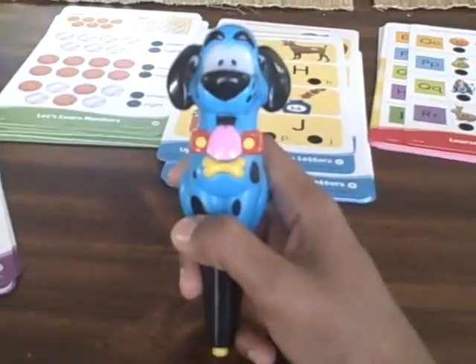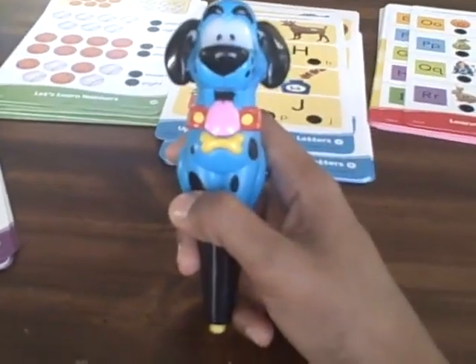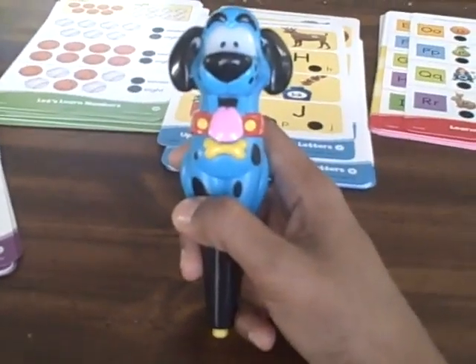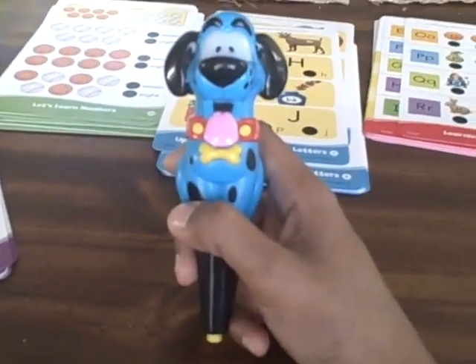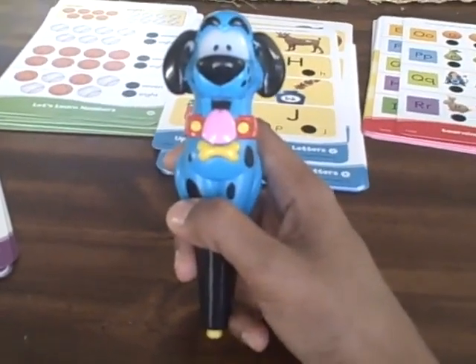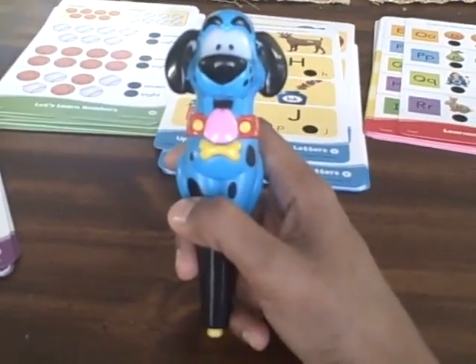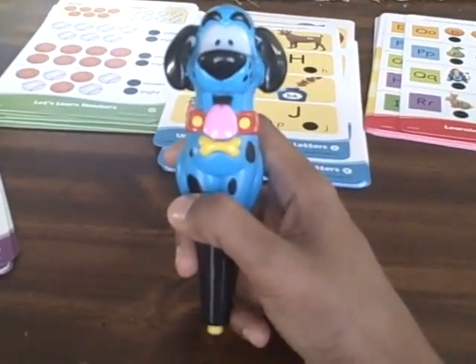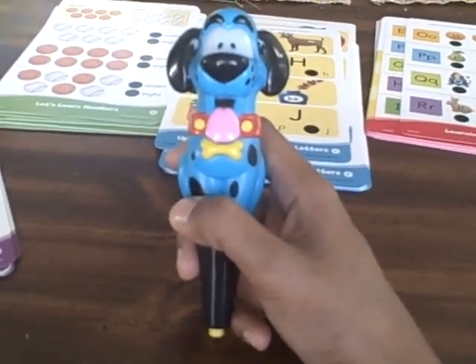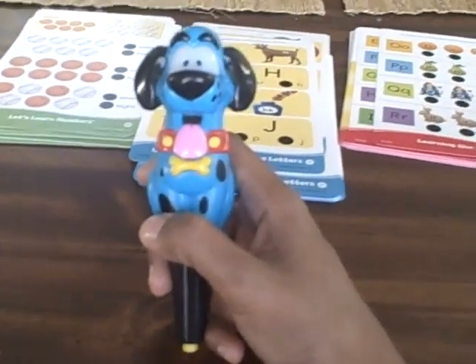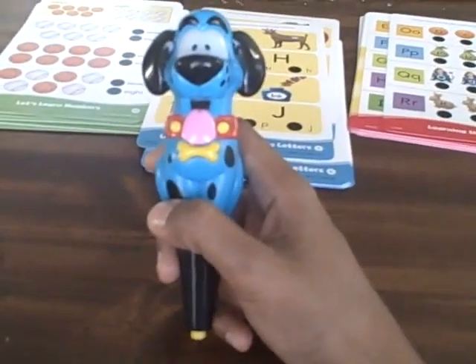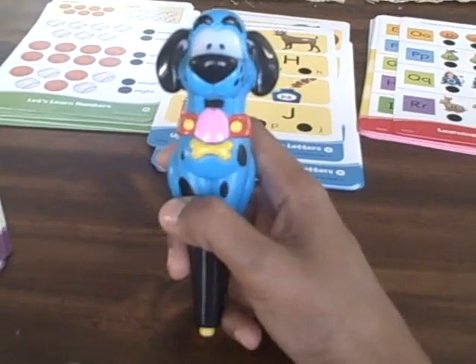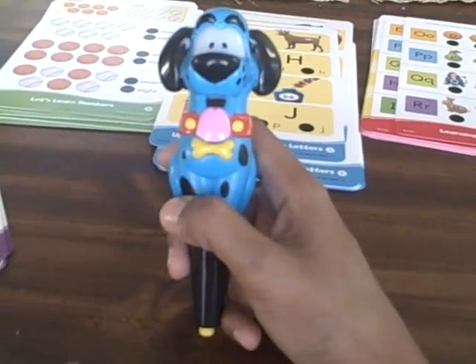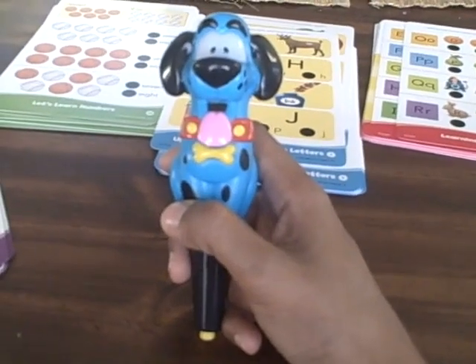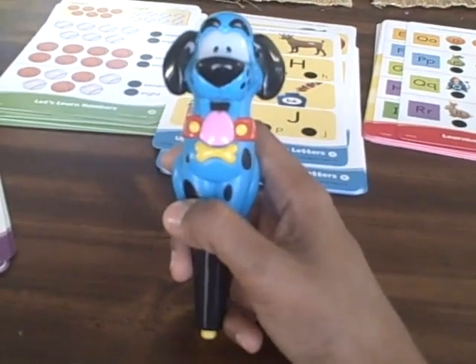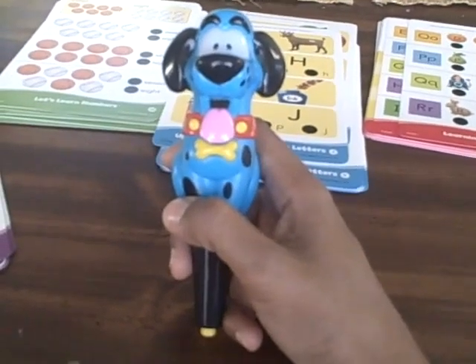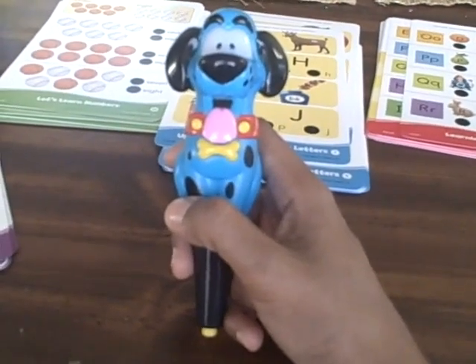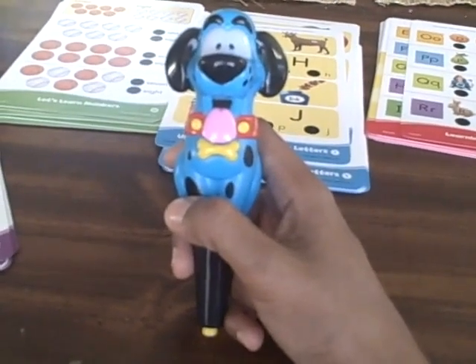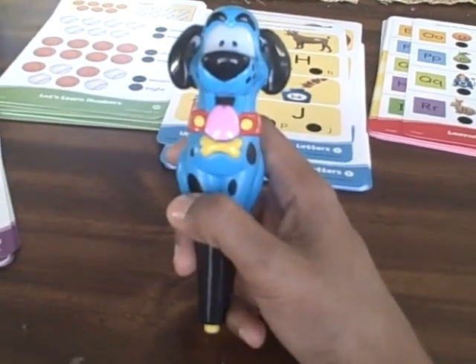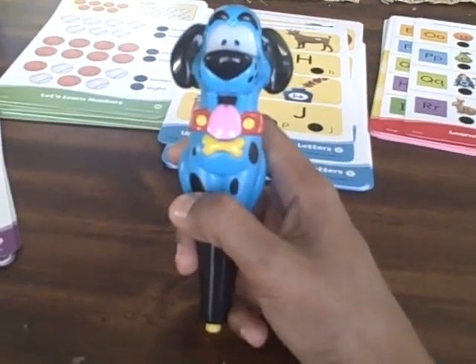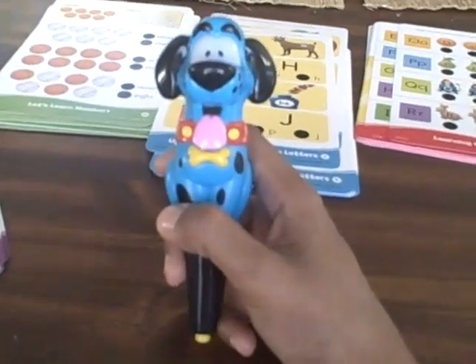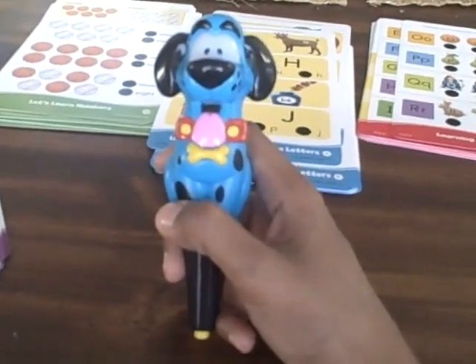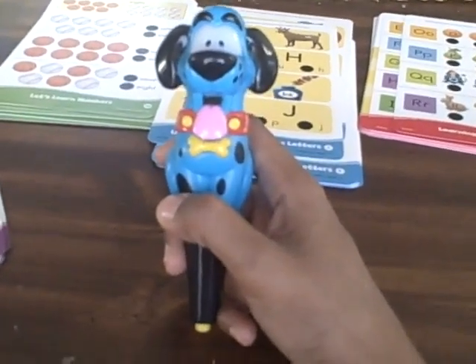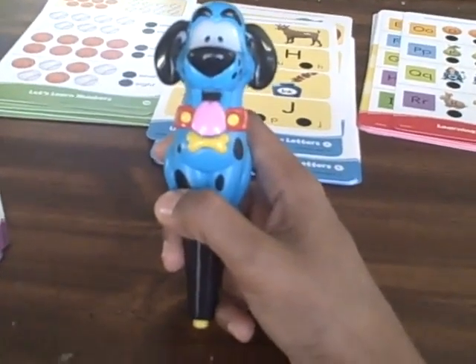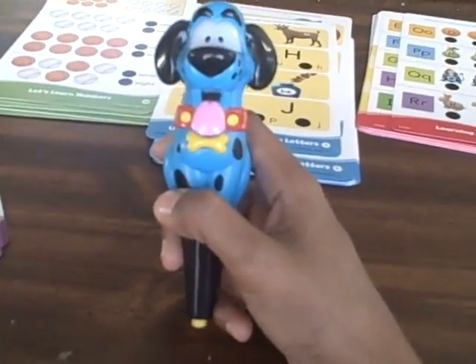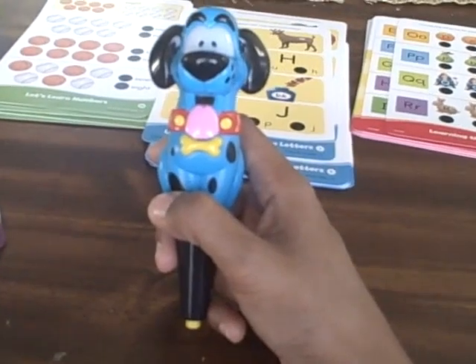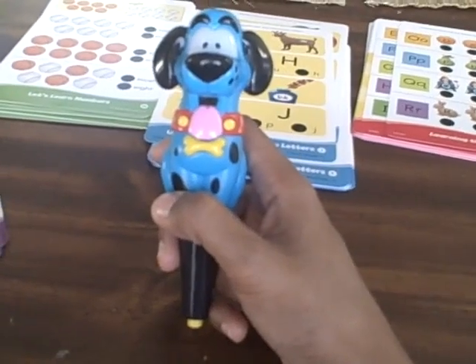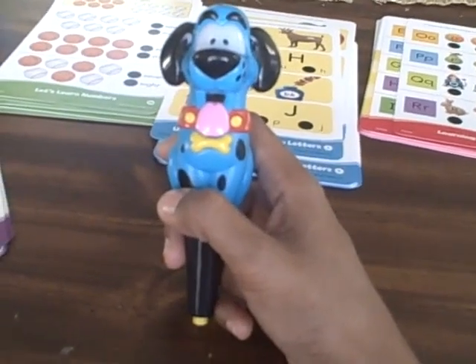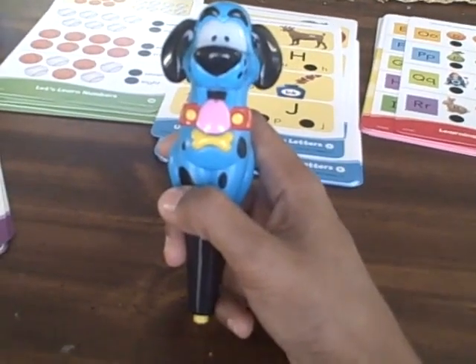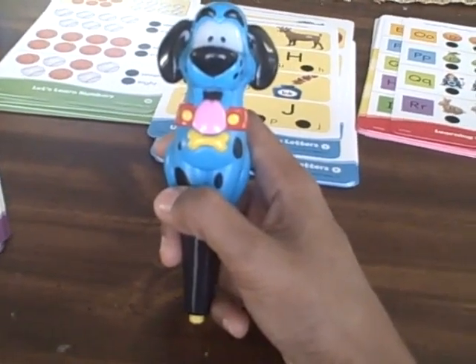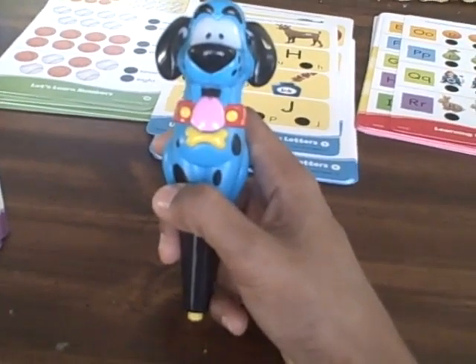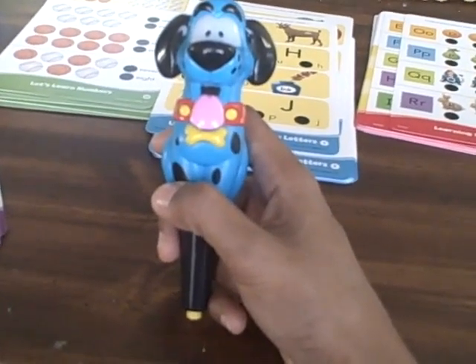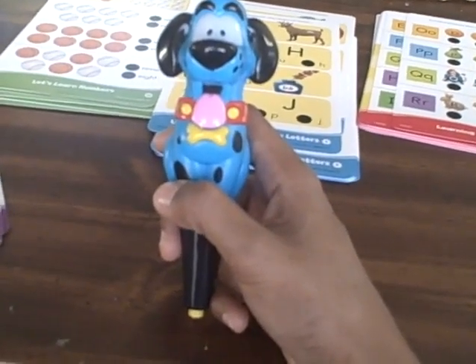Hiya, this is Marina from Energize Abani's Mommy Reports, and today we have a great interactive learning program from Educational Insights. It's the Hot Dots Junior Getting Ready for School Kit.